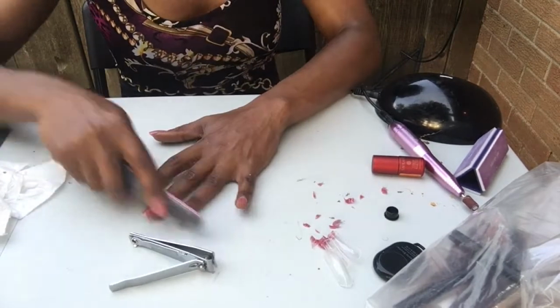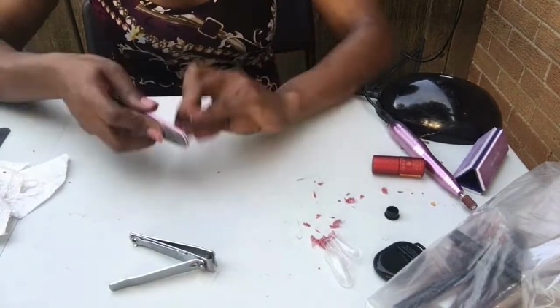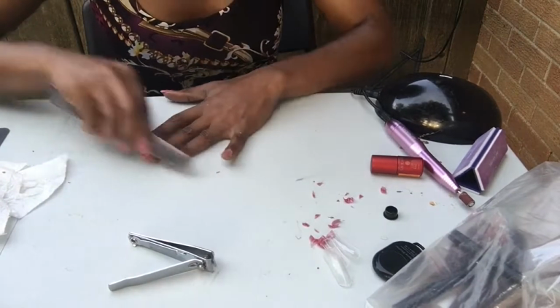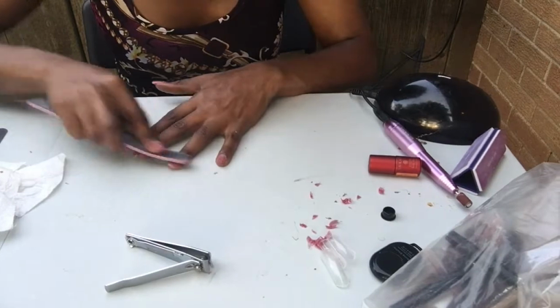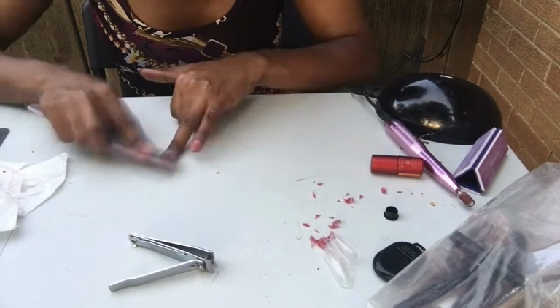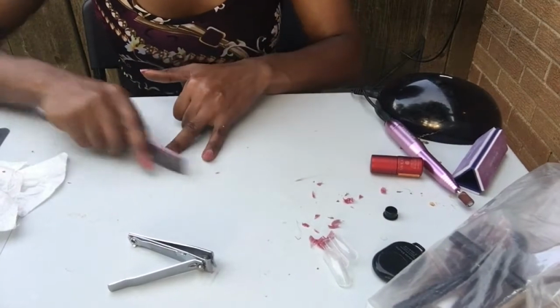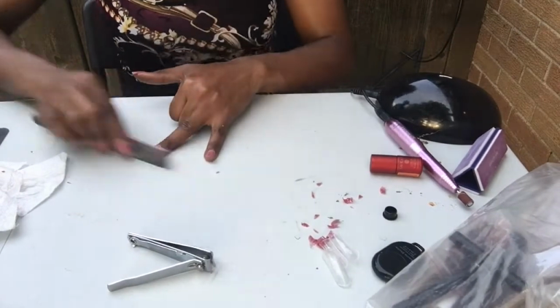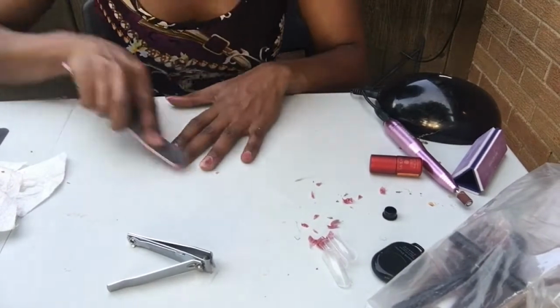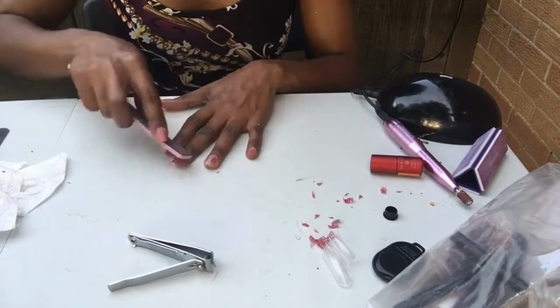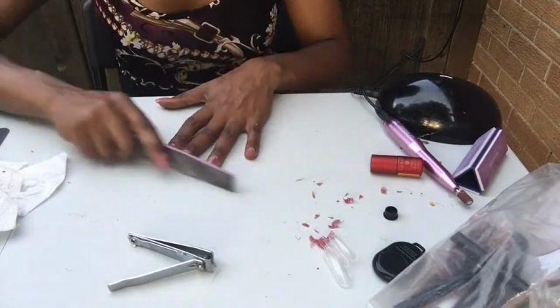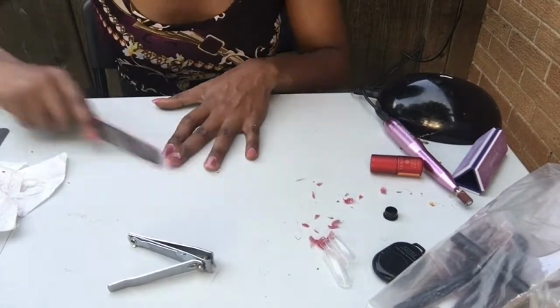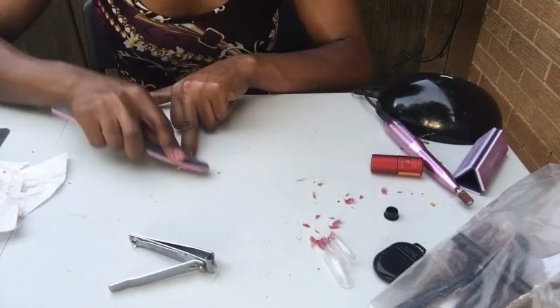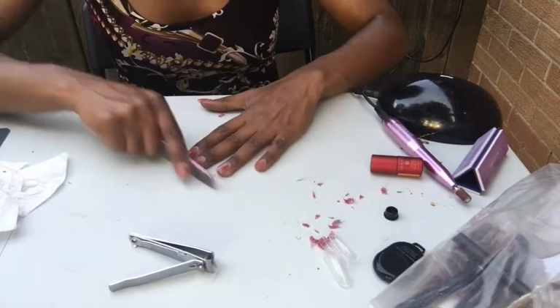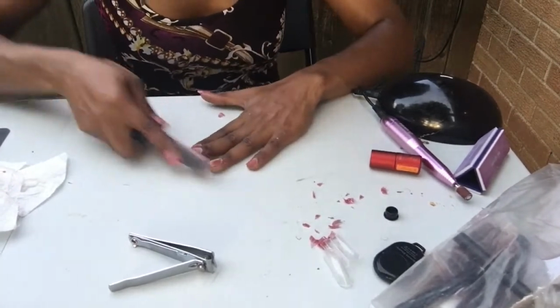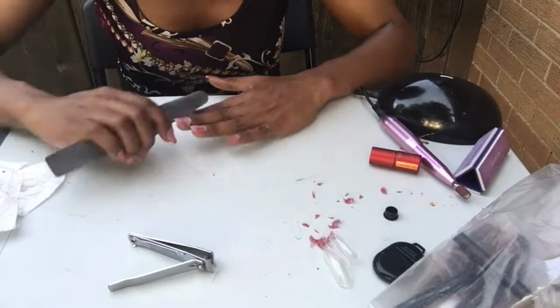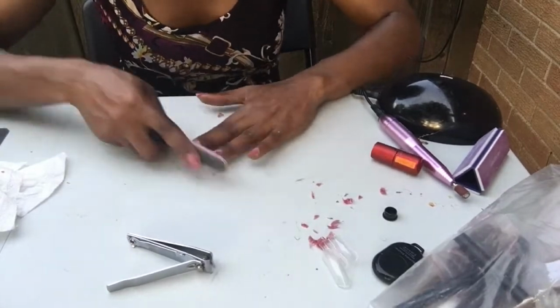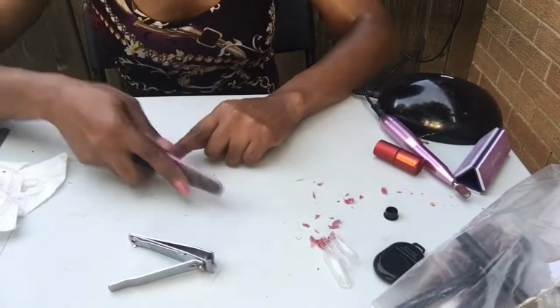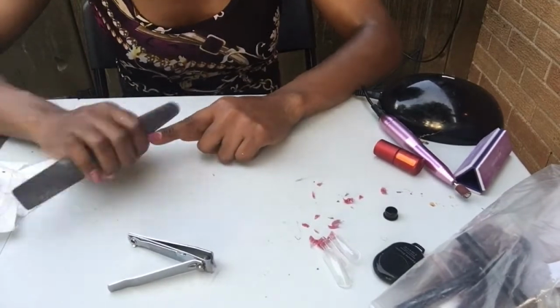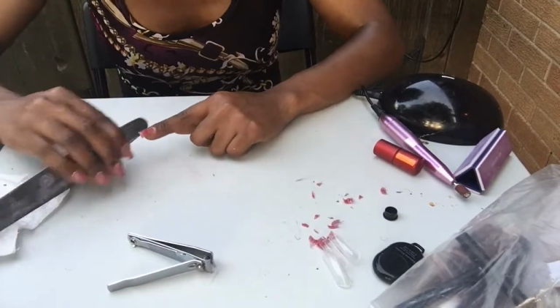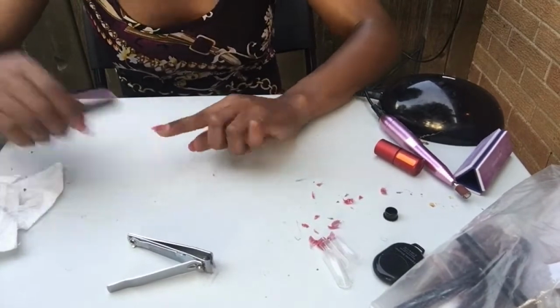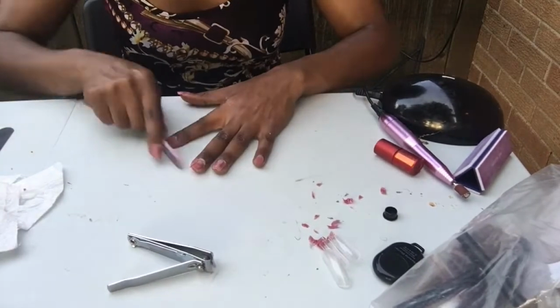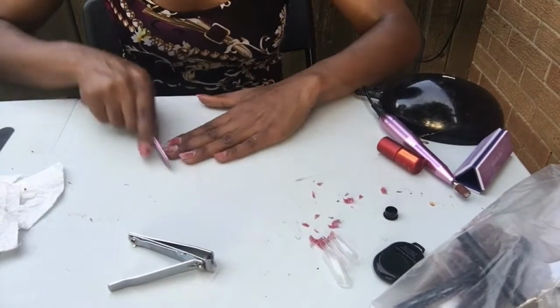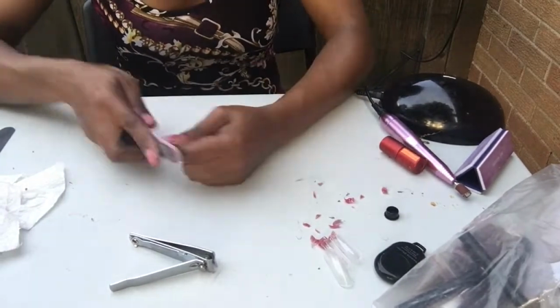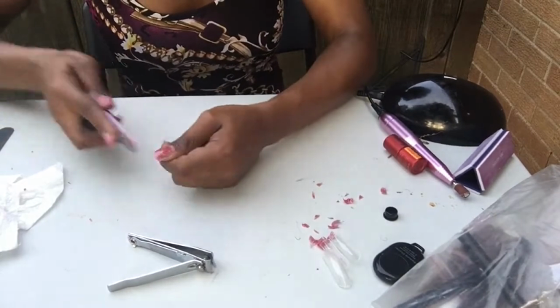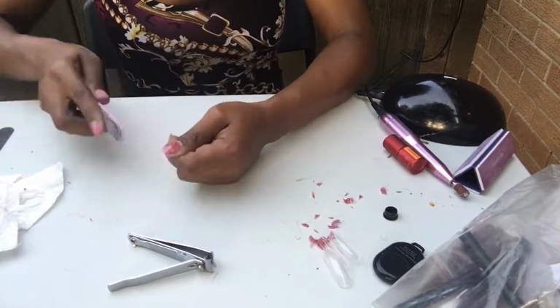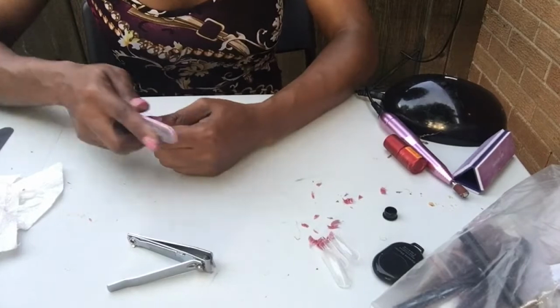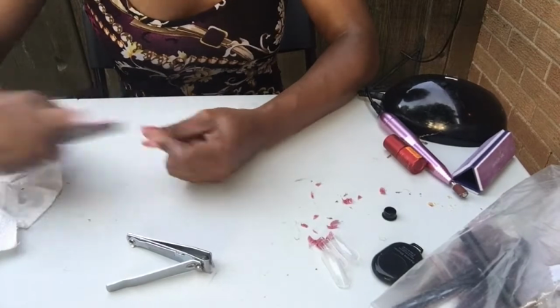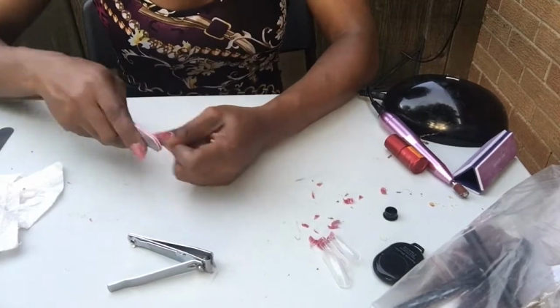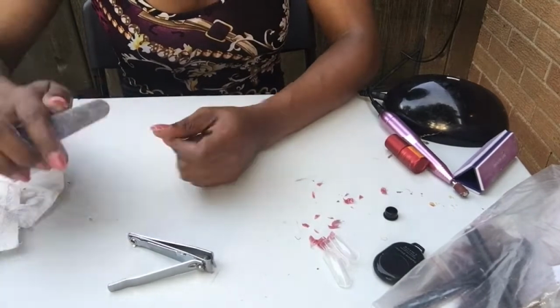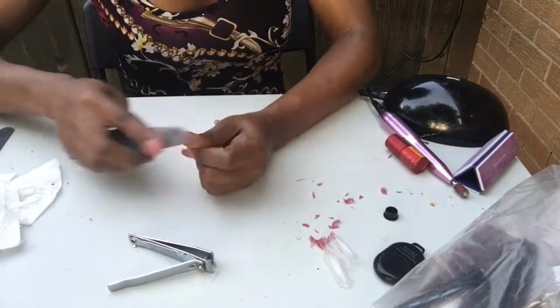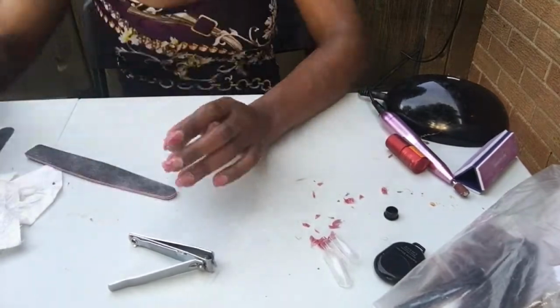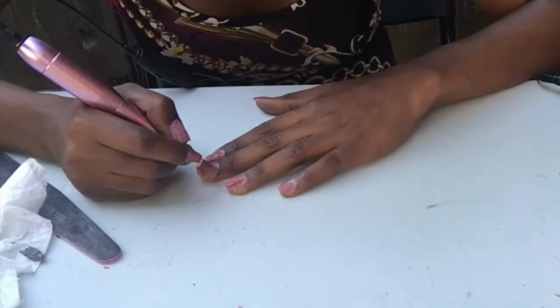And if you are going to do this outside, I just recommend making sure you have a lot of shade because, of course, when the sun hits the gel, it's going to instantly harden it. So have some shade and just take your time with it.